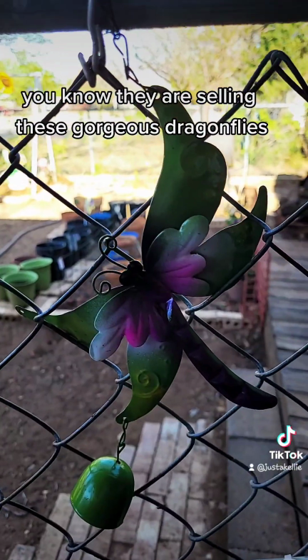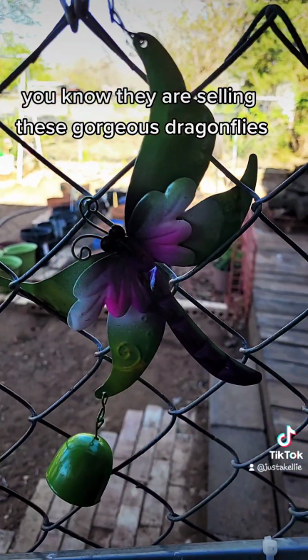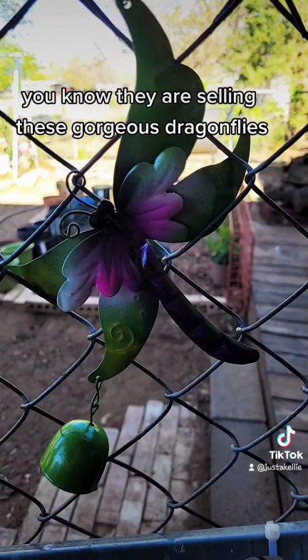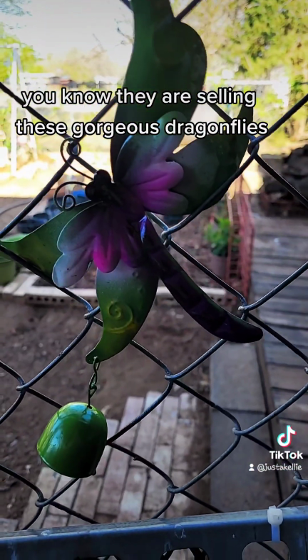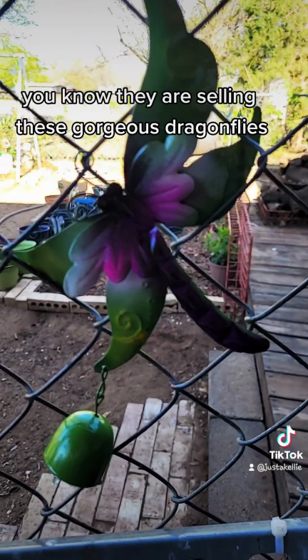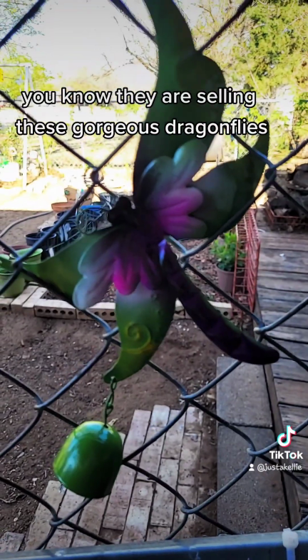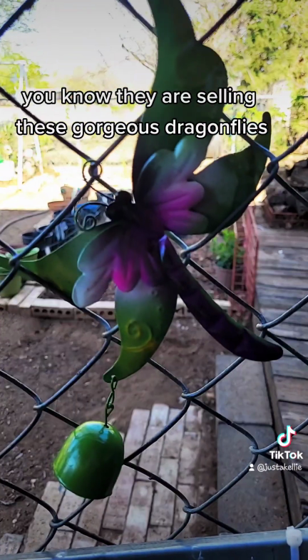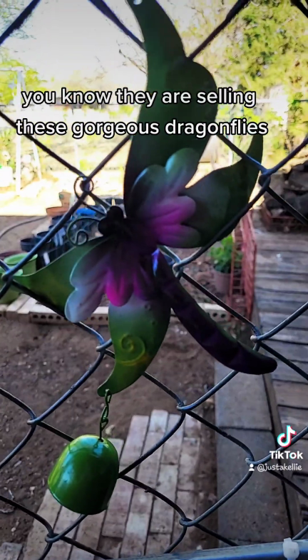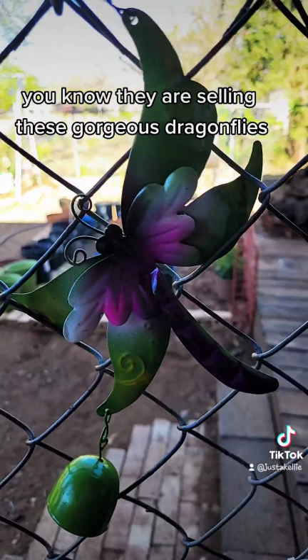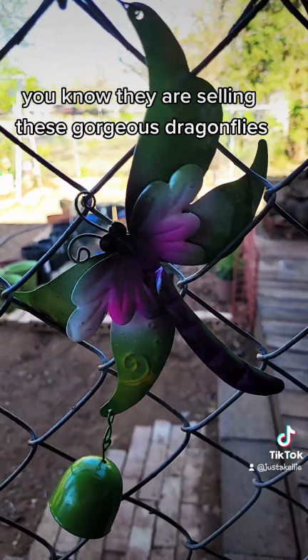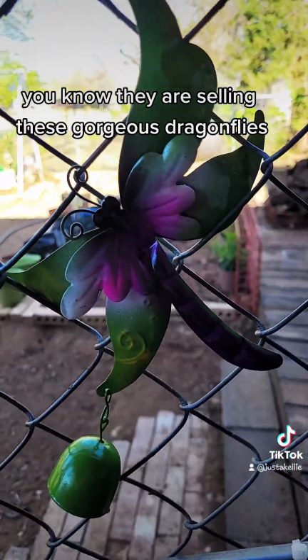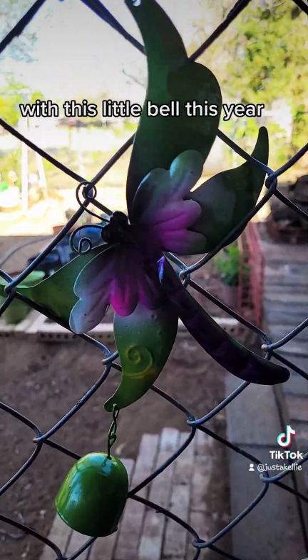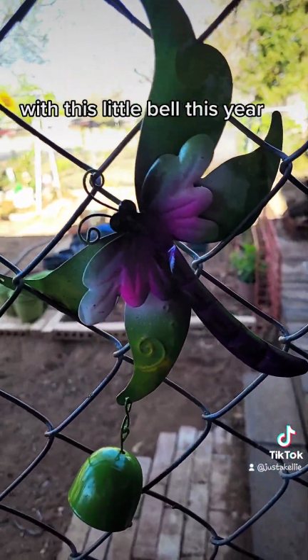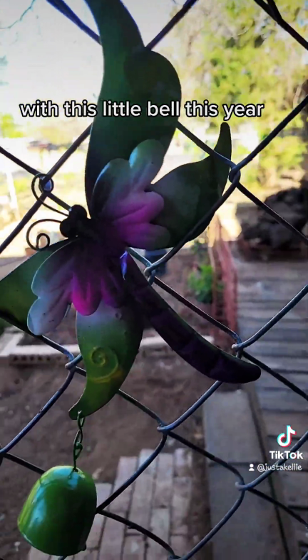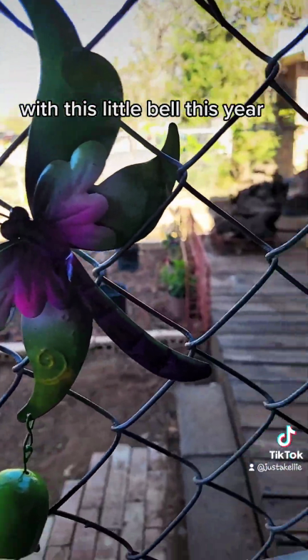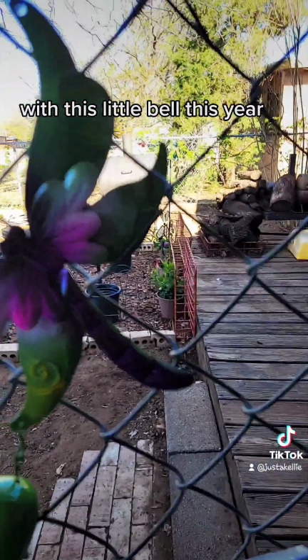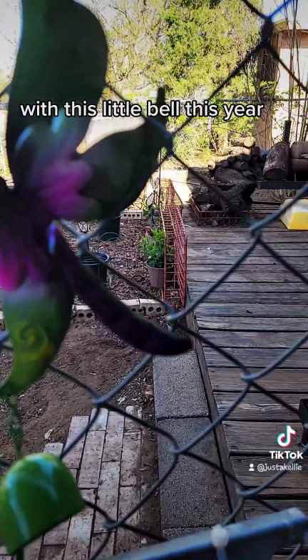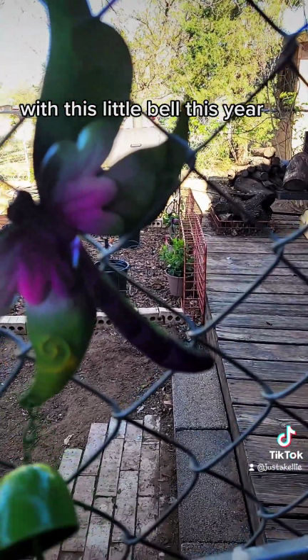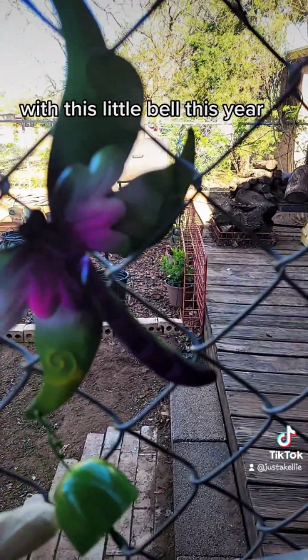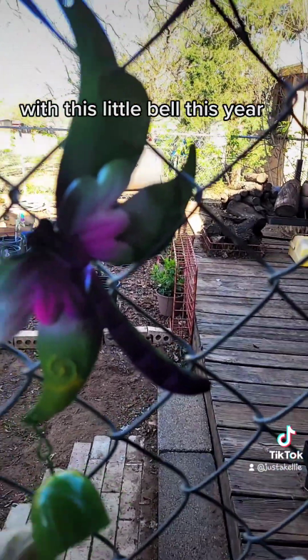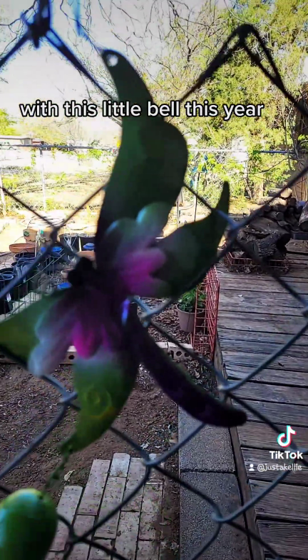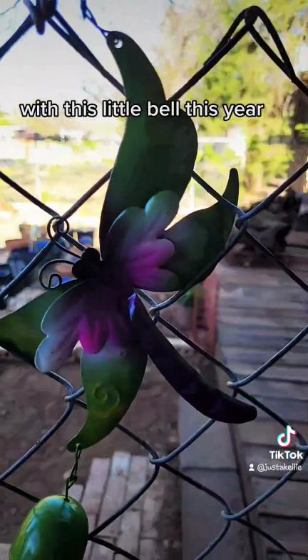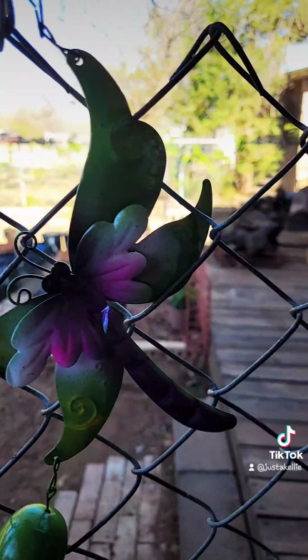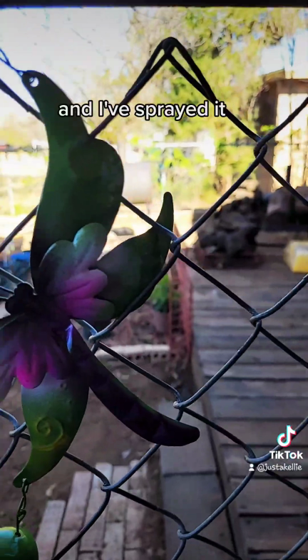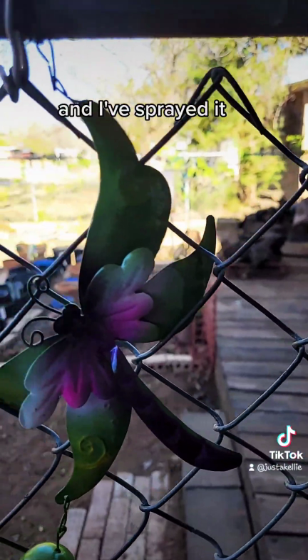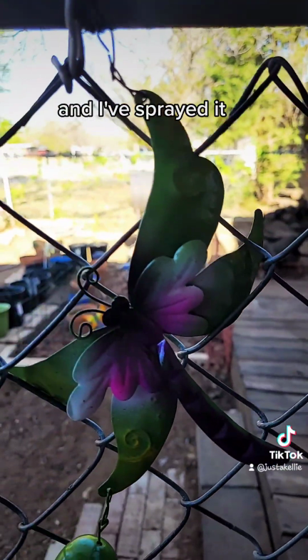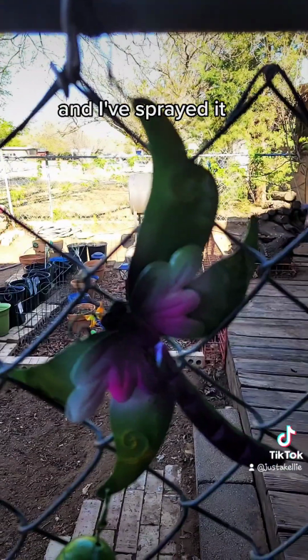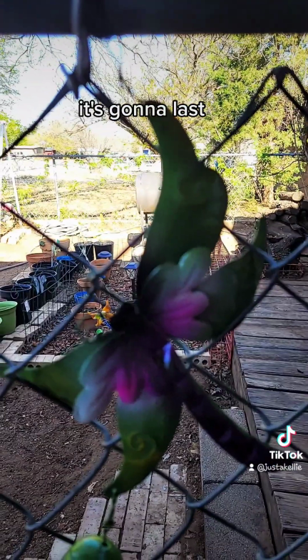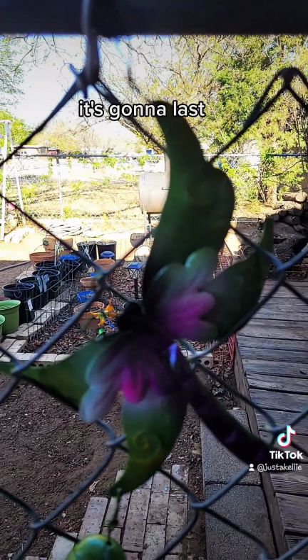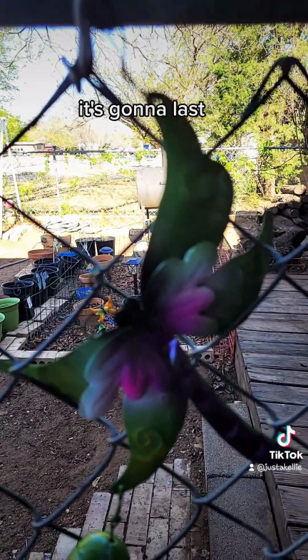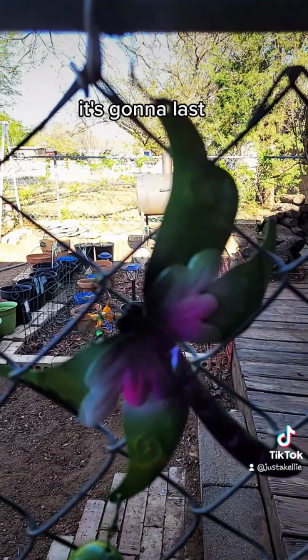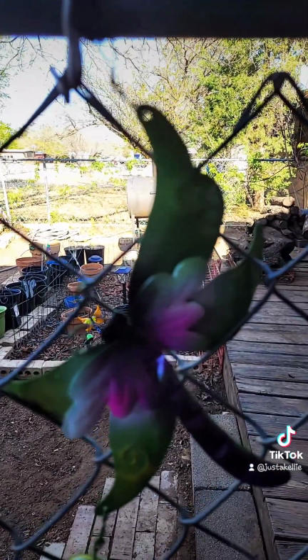They are selling these gorgeous dragonflies with a little bell this year. I've already sprayed it — it's going to last.